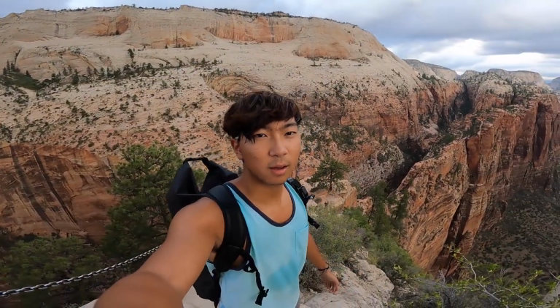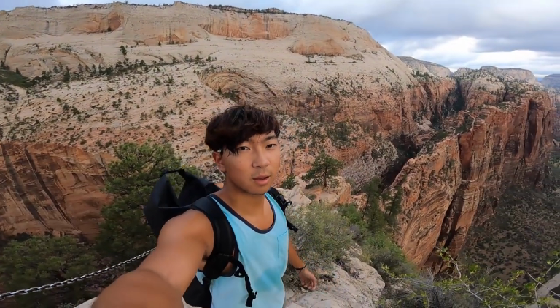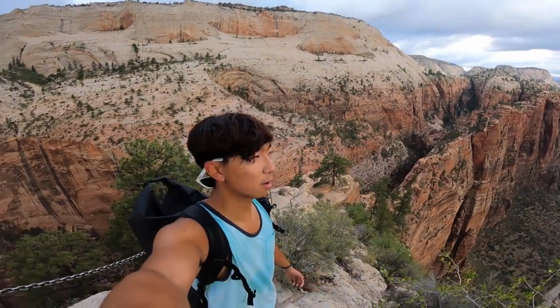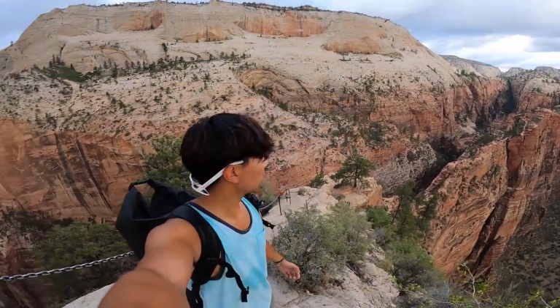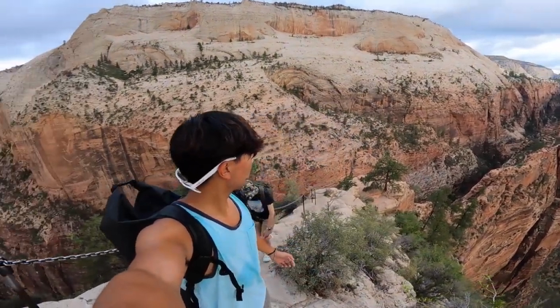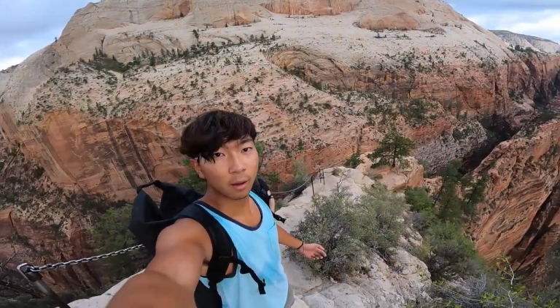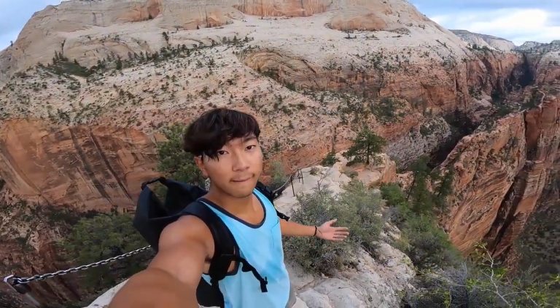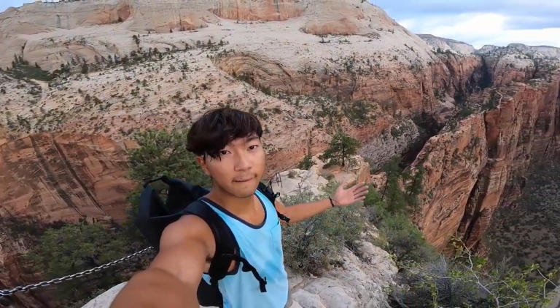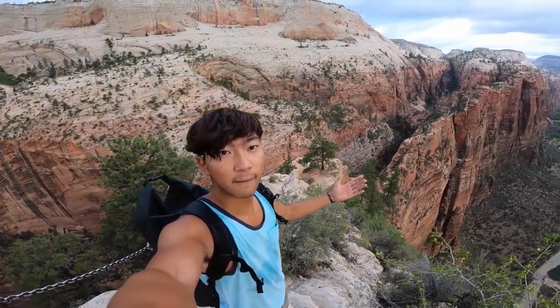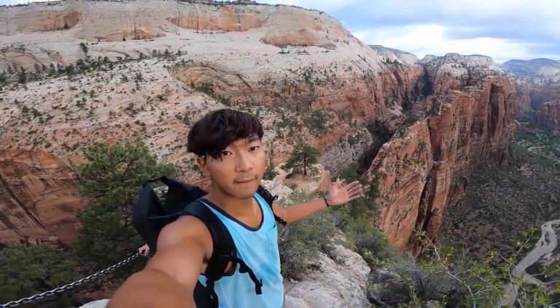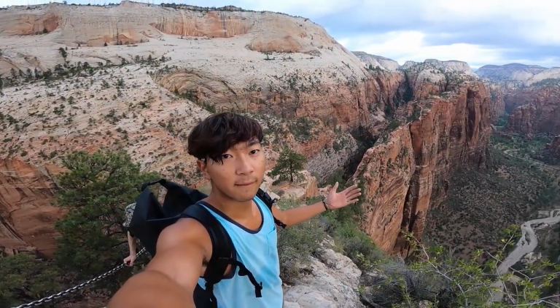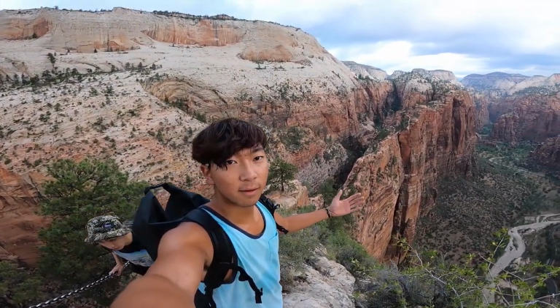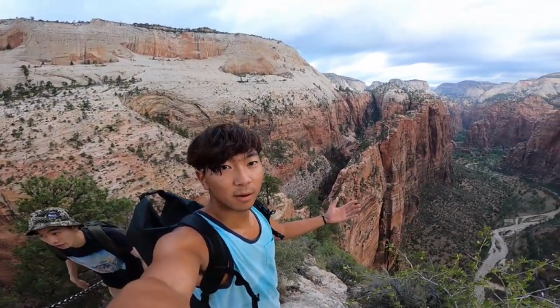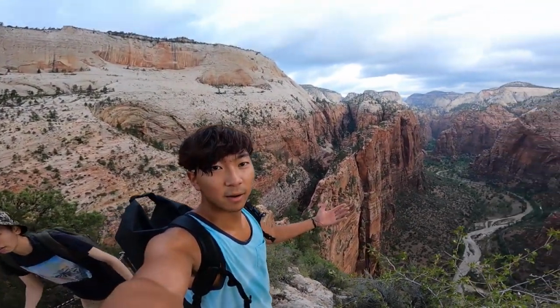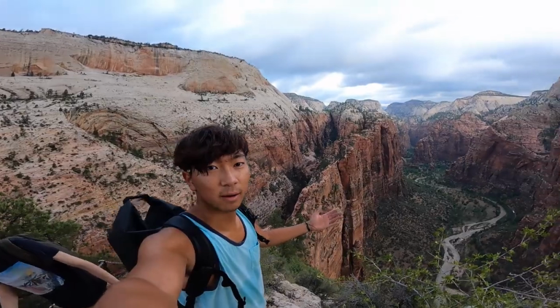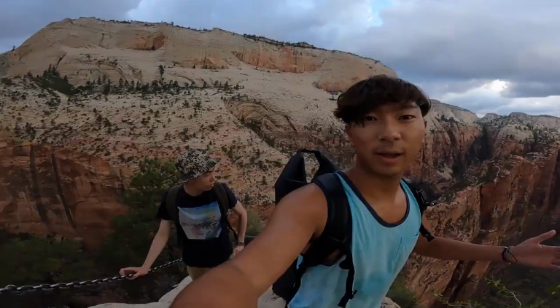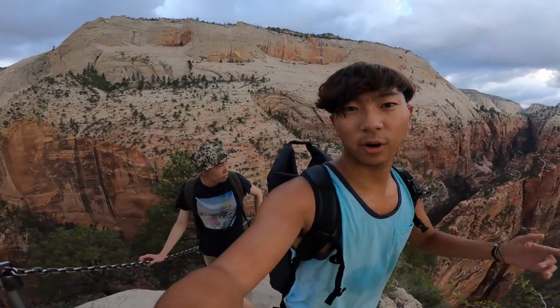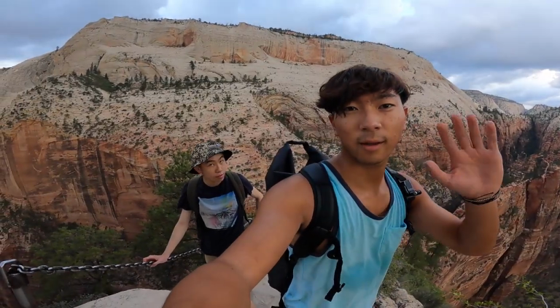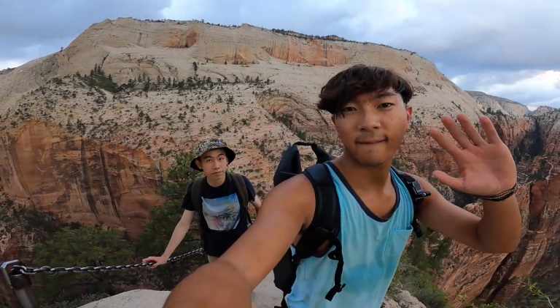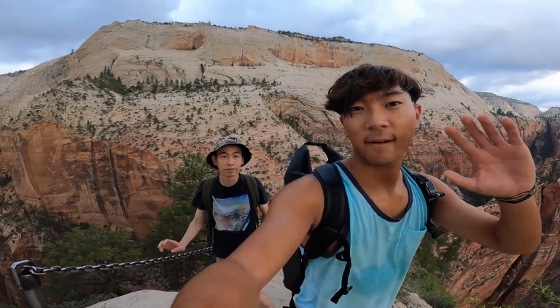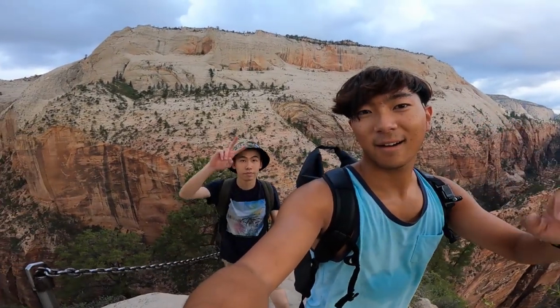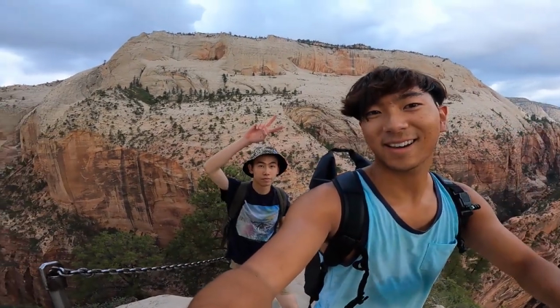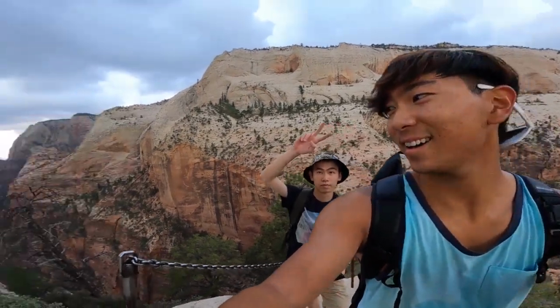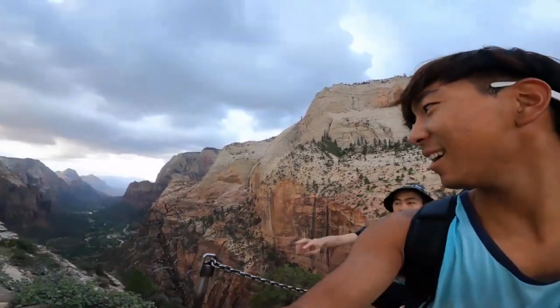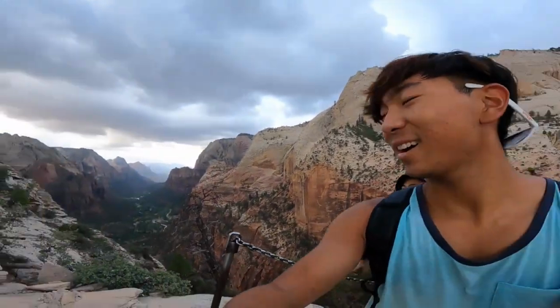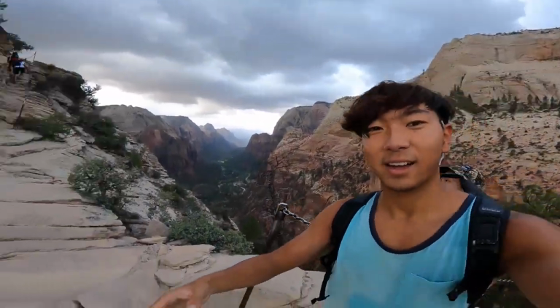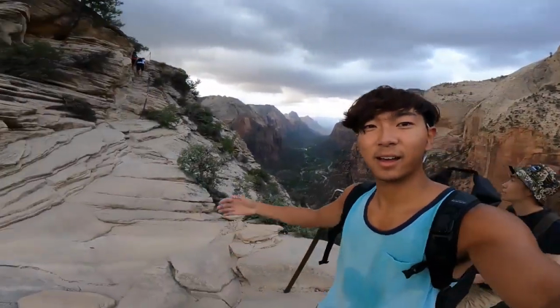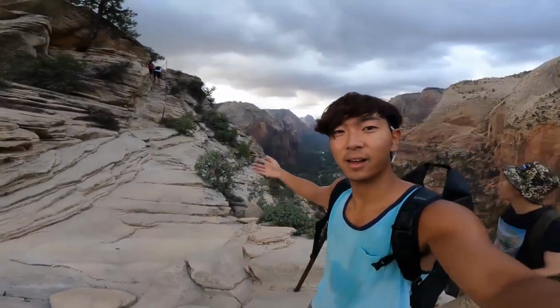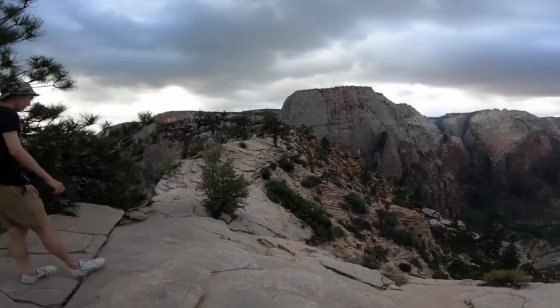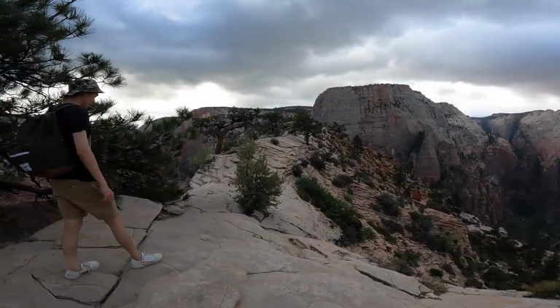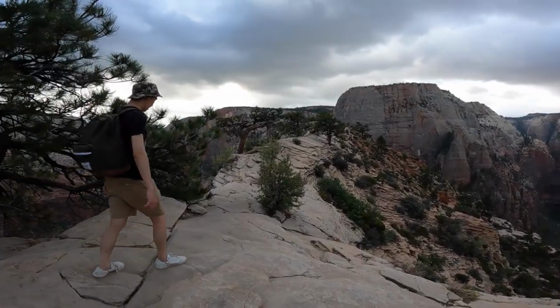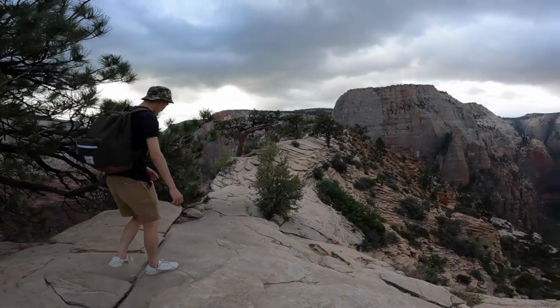The views are pretty awesome up here. Almost there — almost landed.